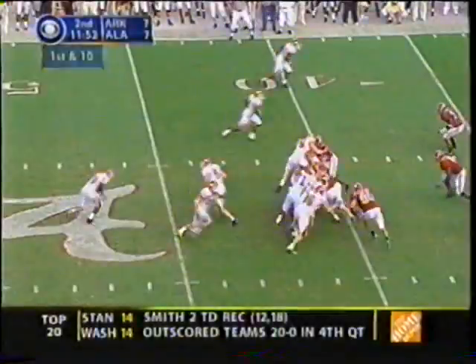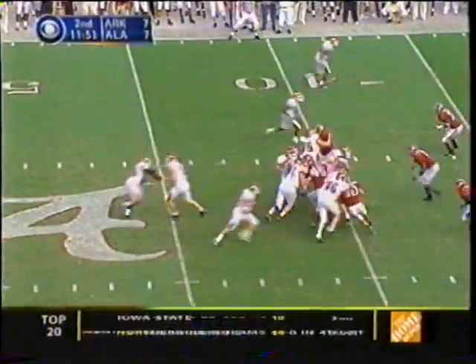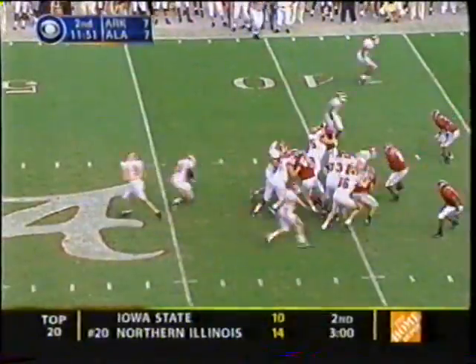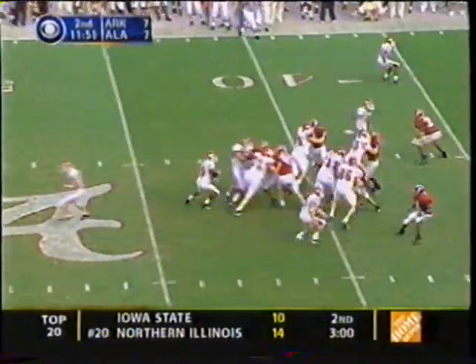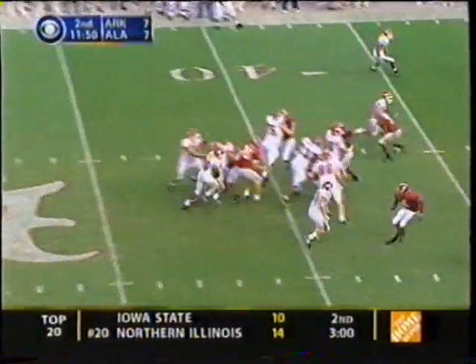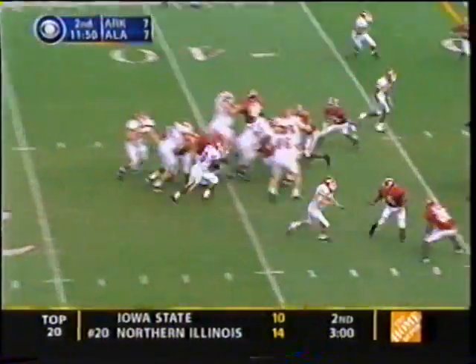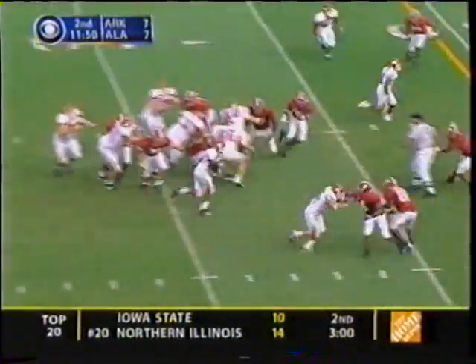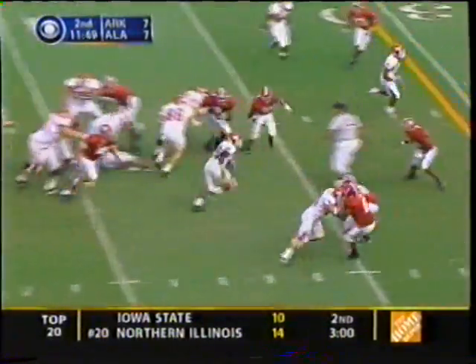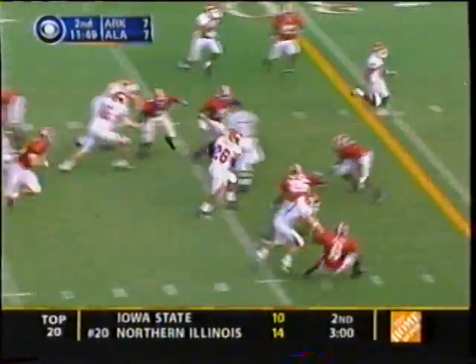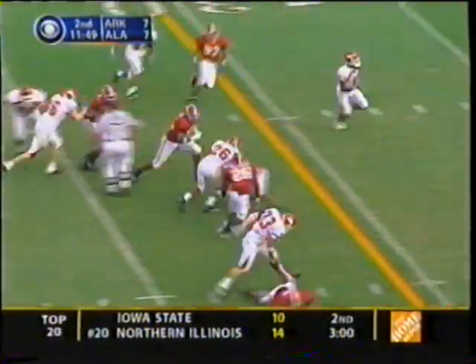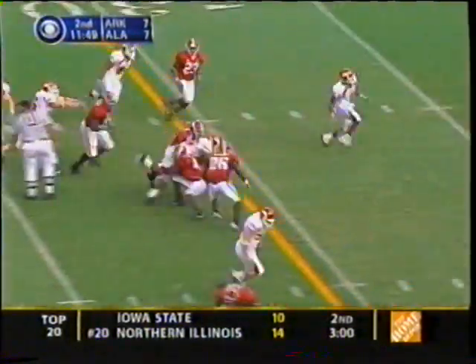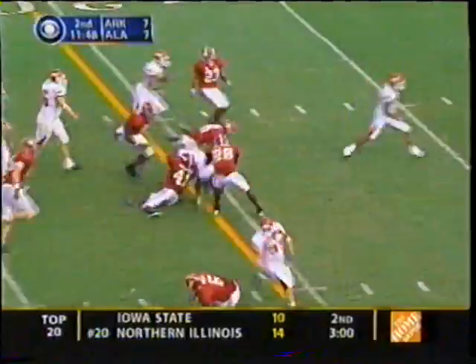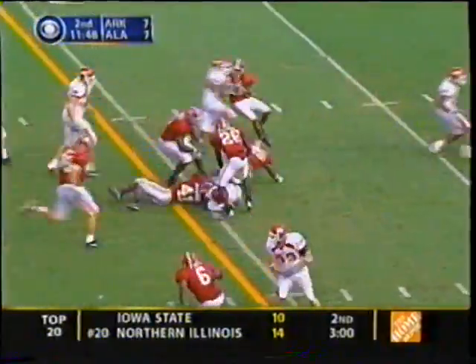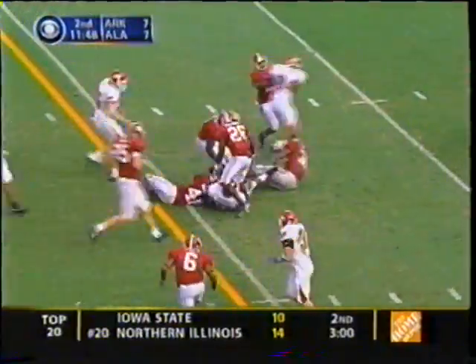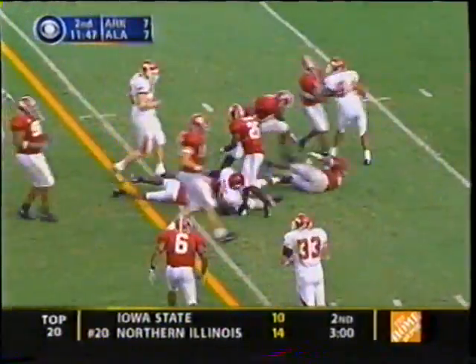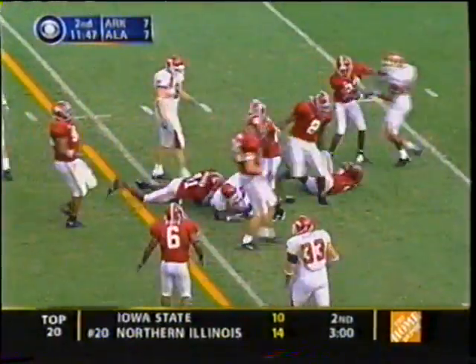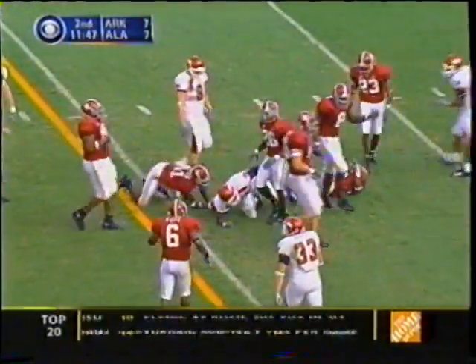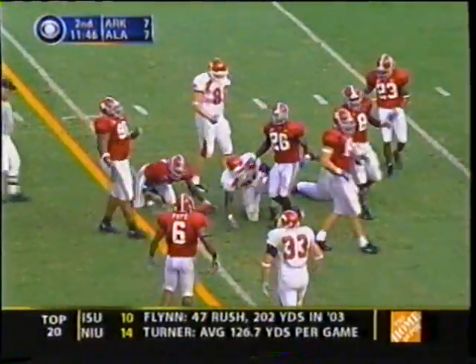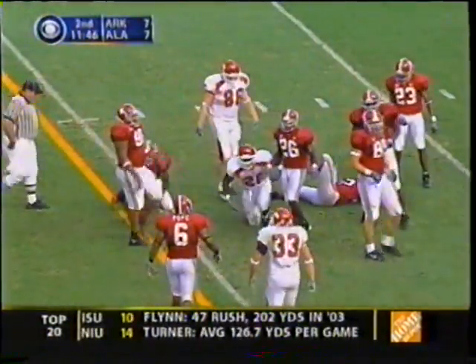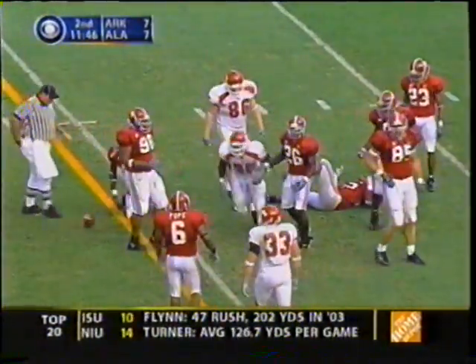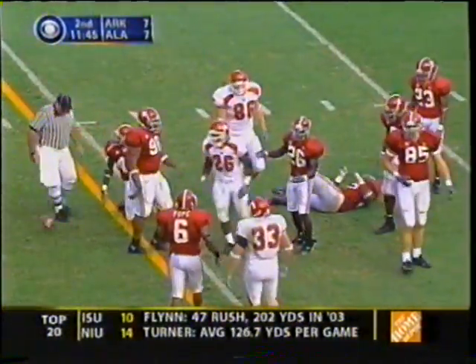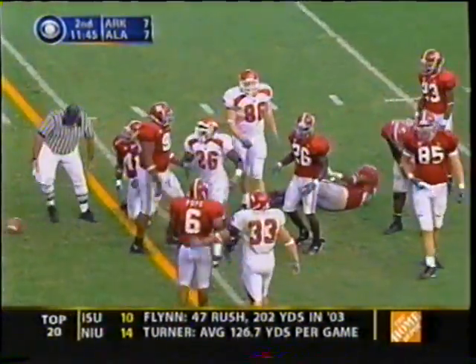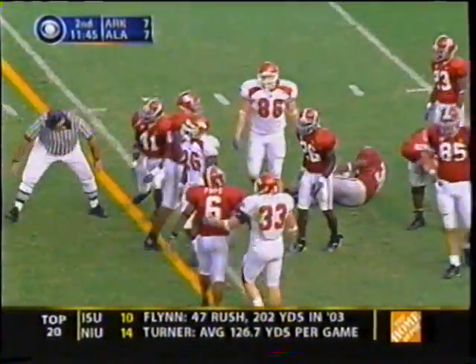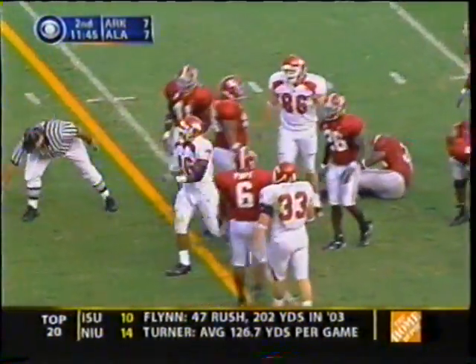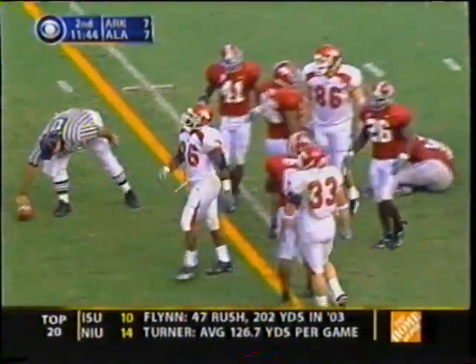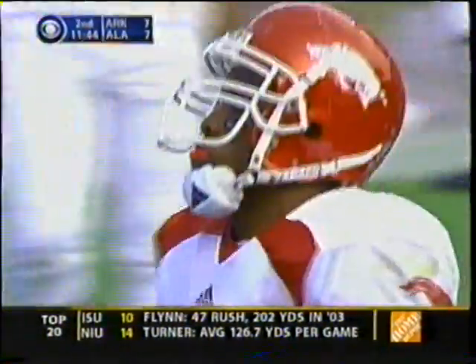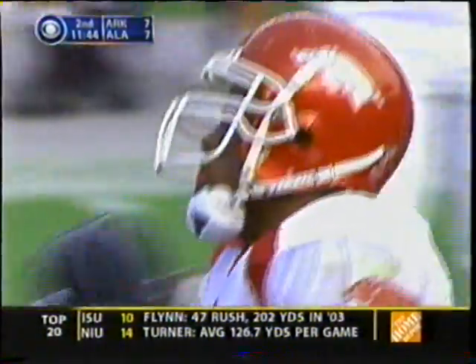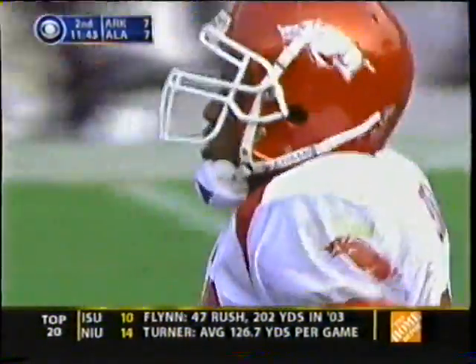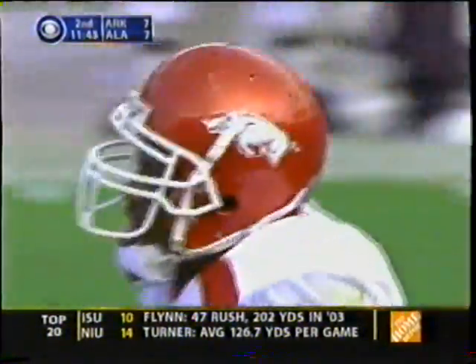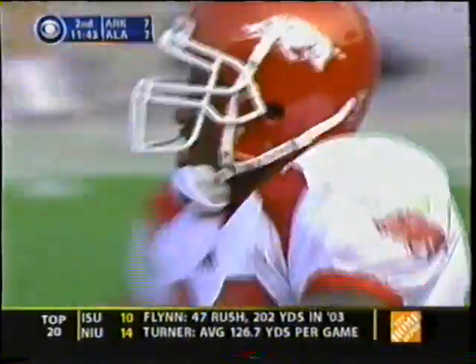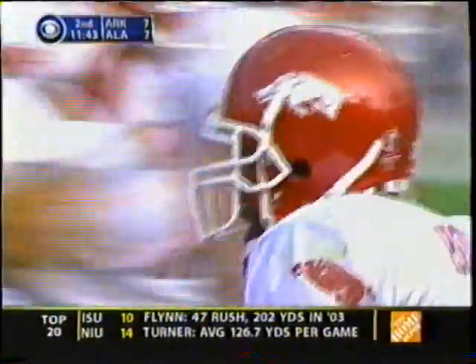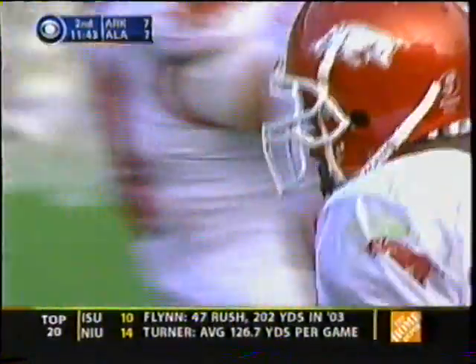Big hole for Howard down to the 30-yard line. Roman Harper after a 12-yard gain.